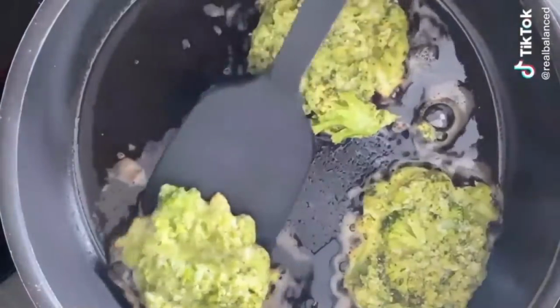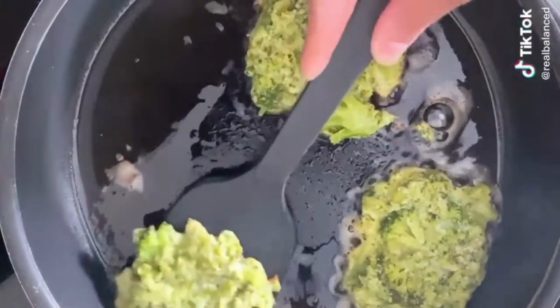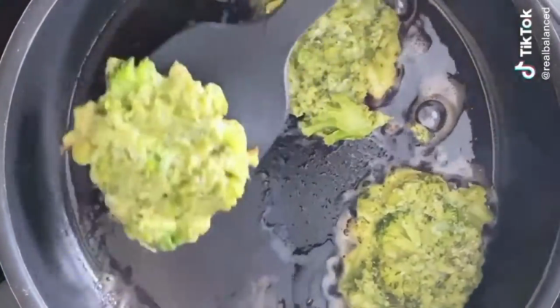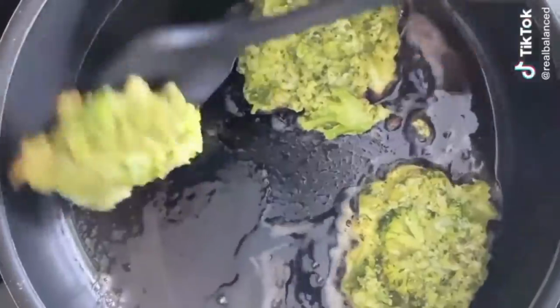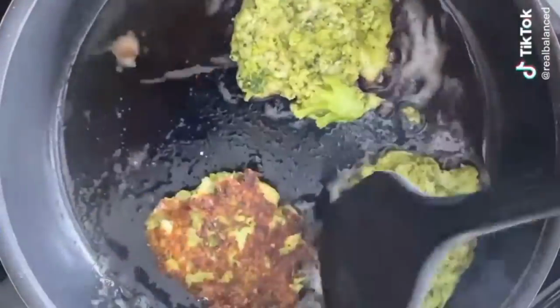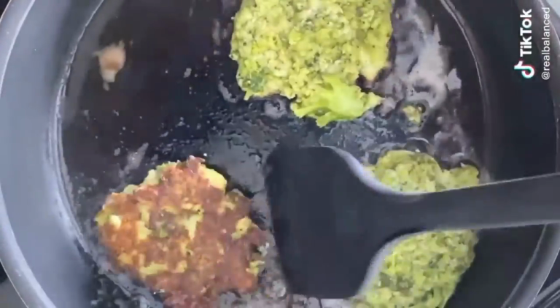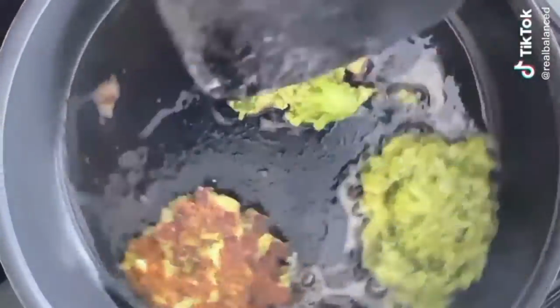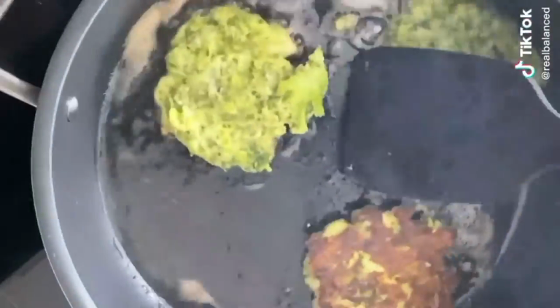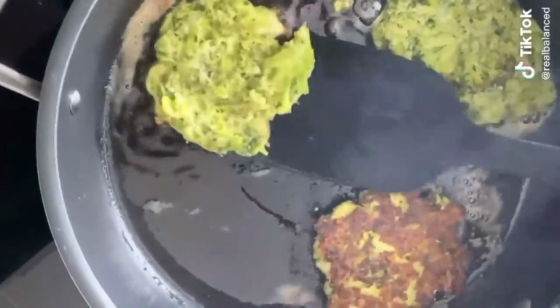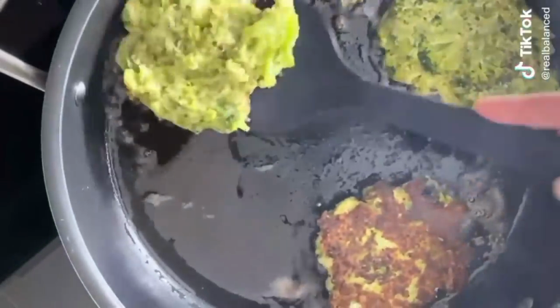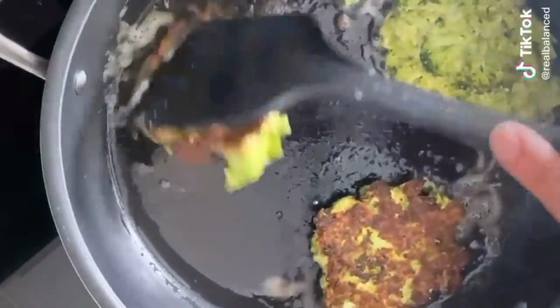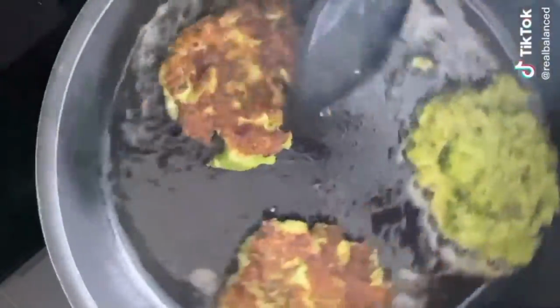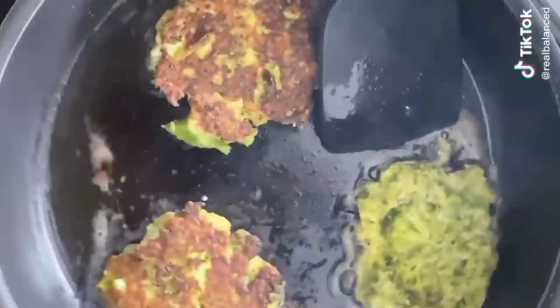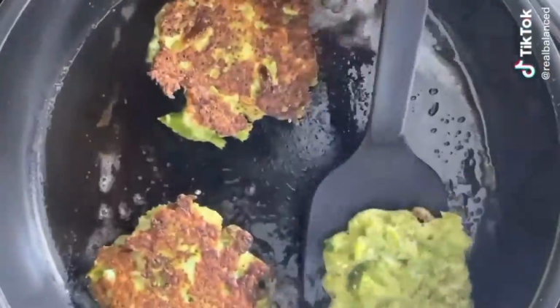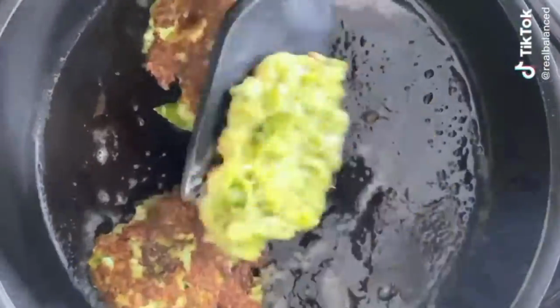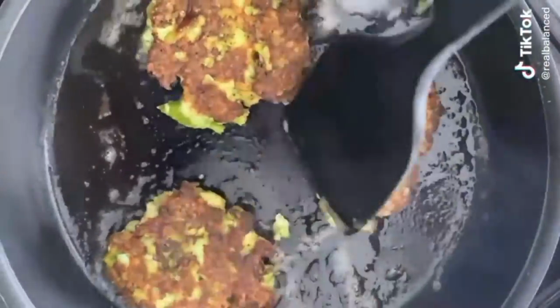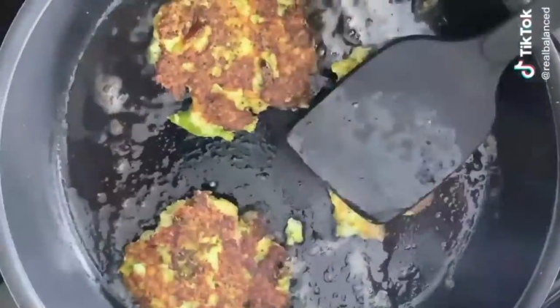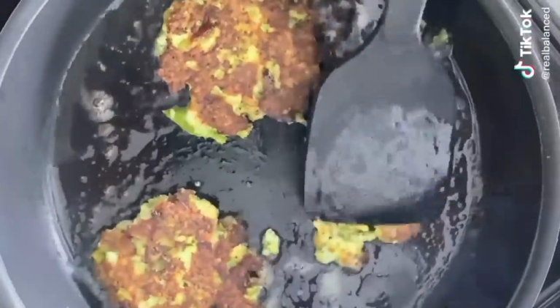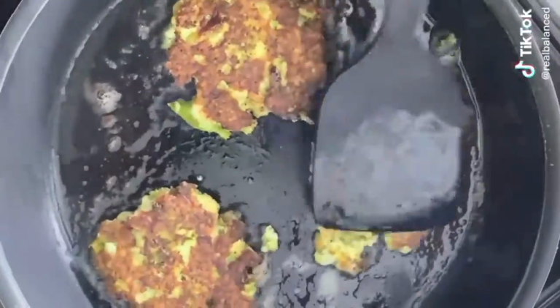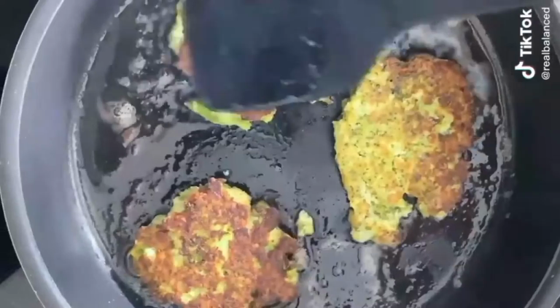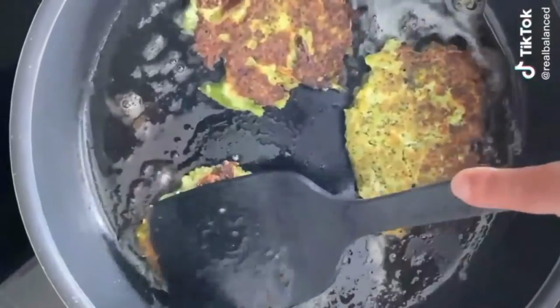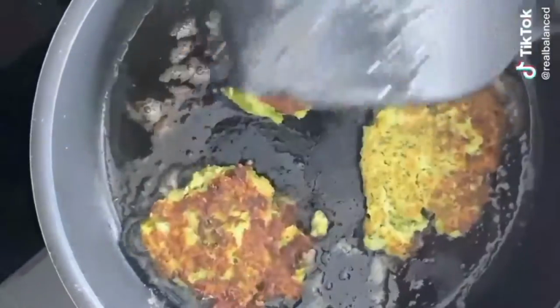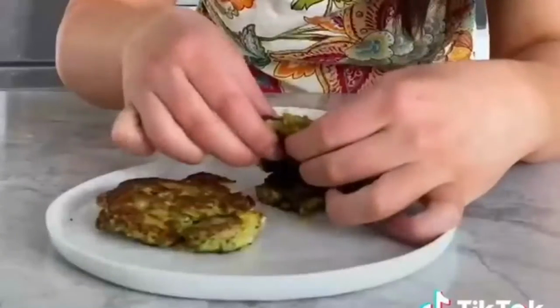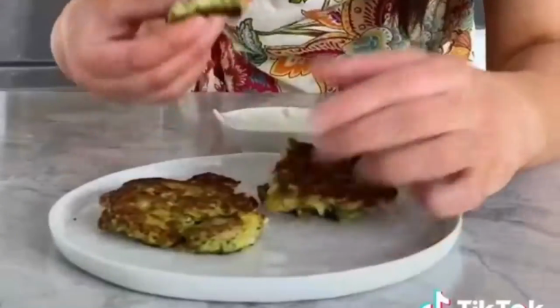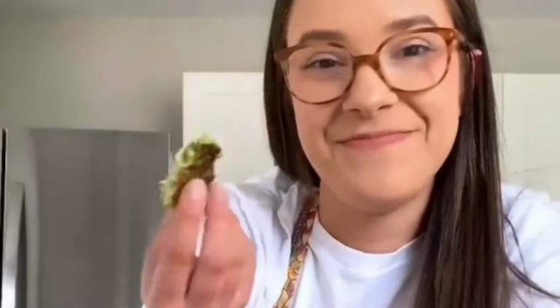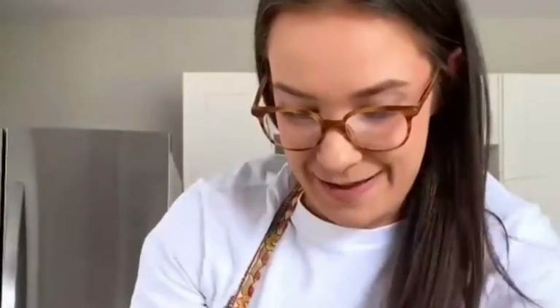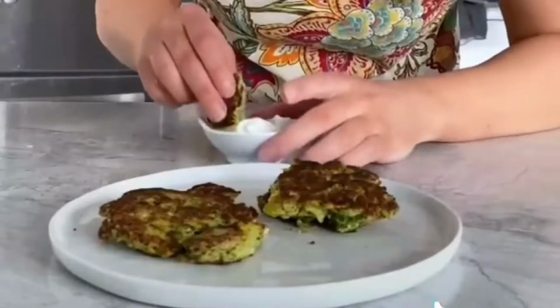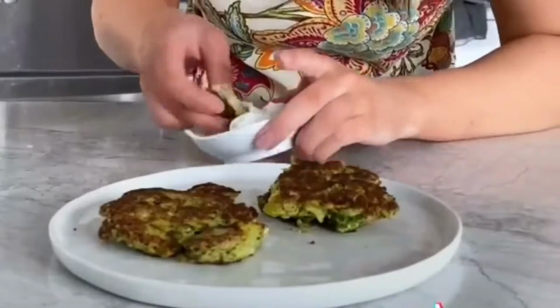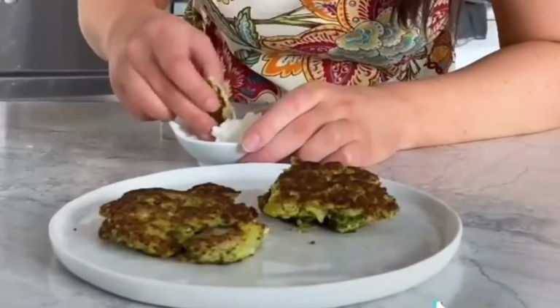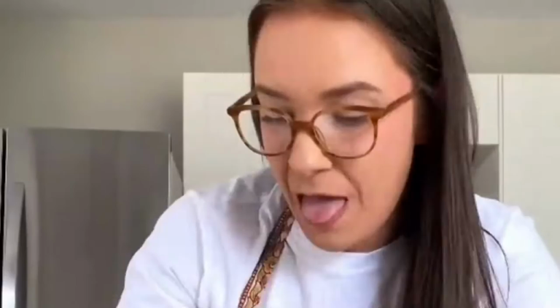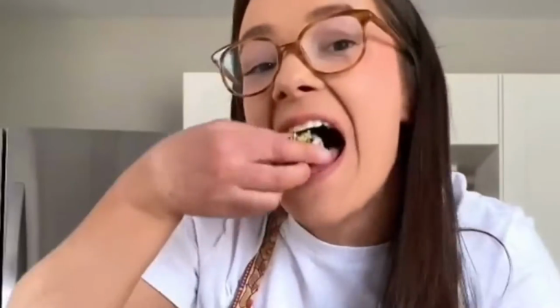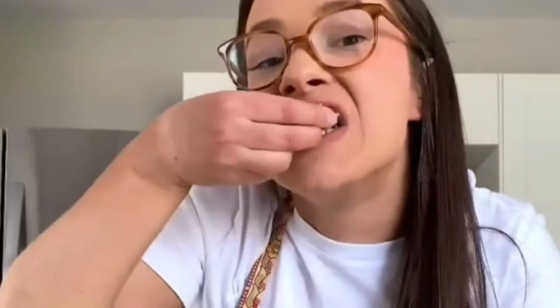Cook them for about two to three minutes on the first side. Check them, and if you can easily flip them over without breaking them and they're golden brown on that side, flip them over and cook for another one to two minutes. I serve them to my daughter with some greek yogurt, and honestly we love to eat them too.